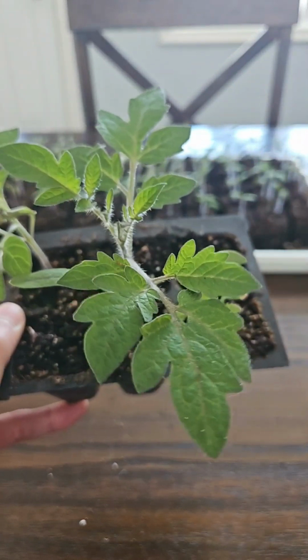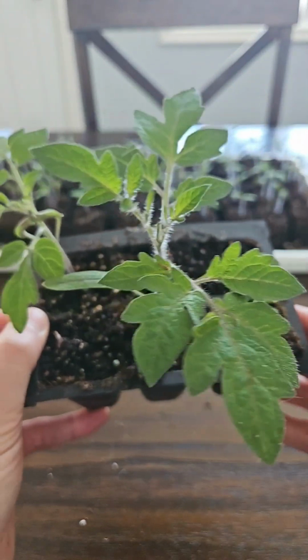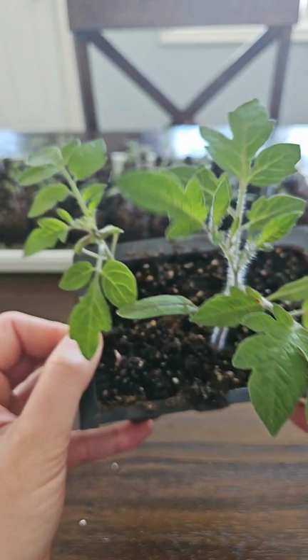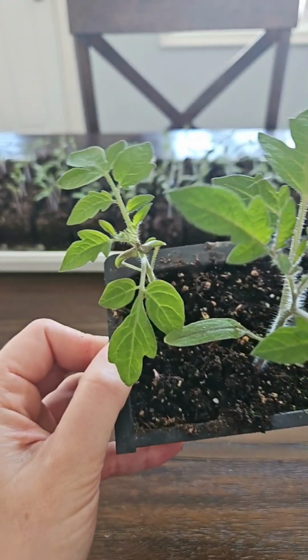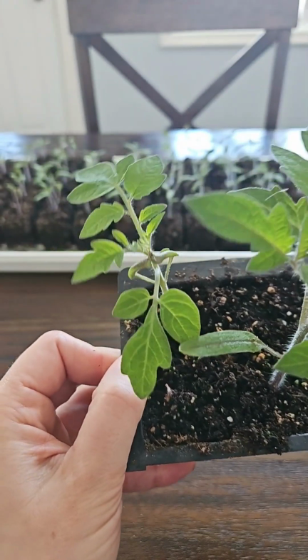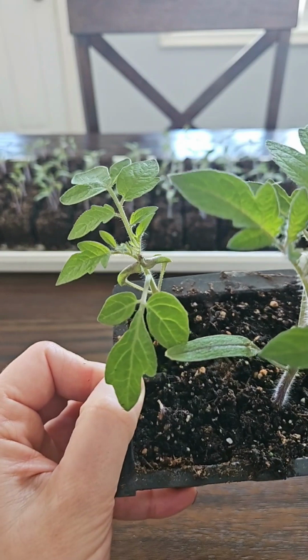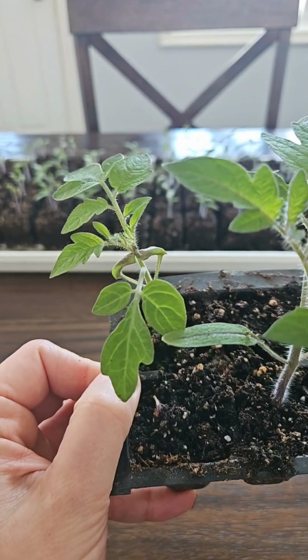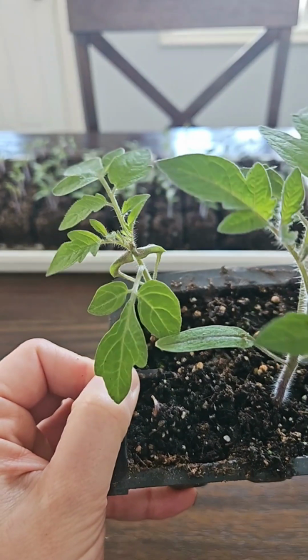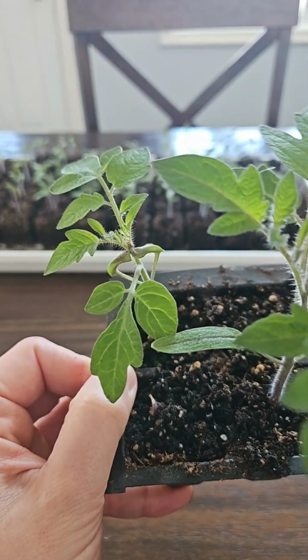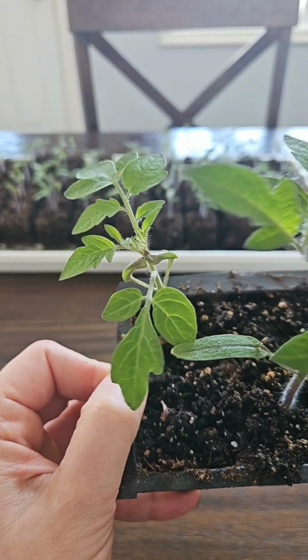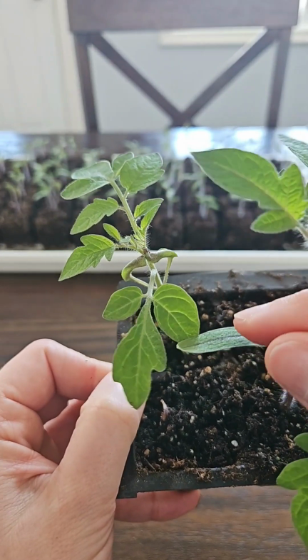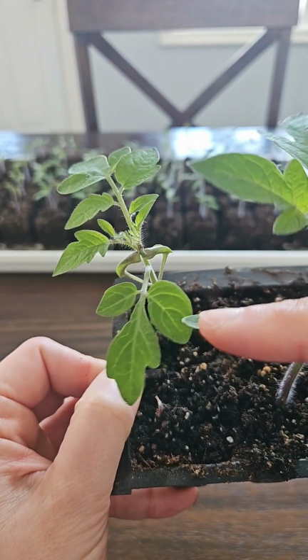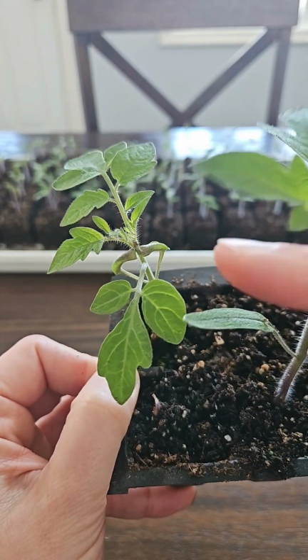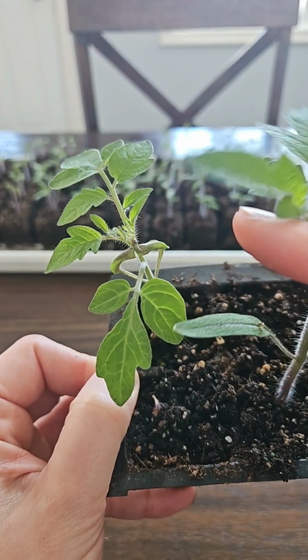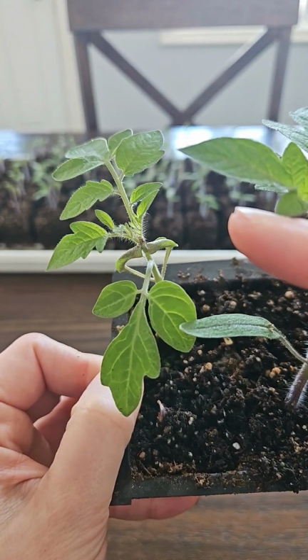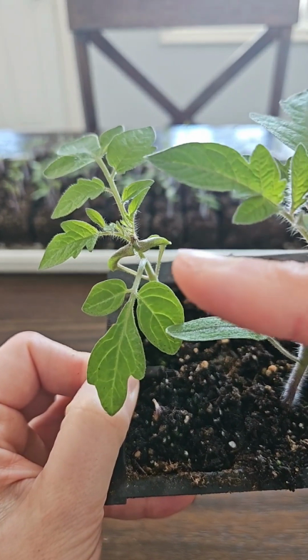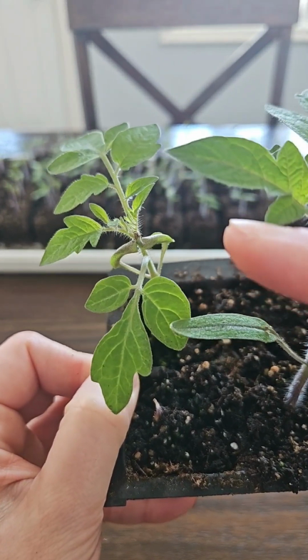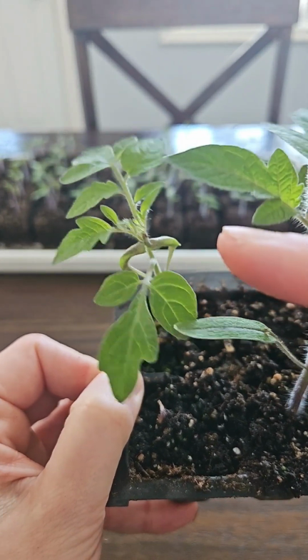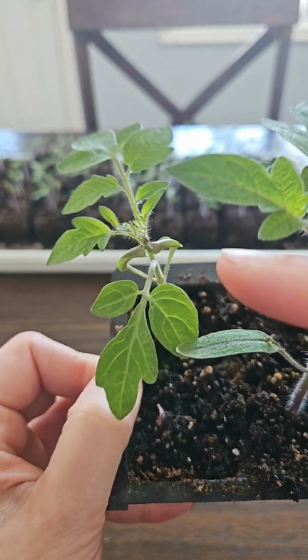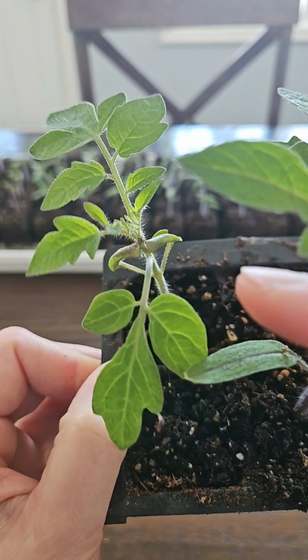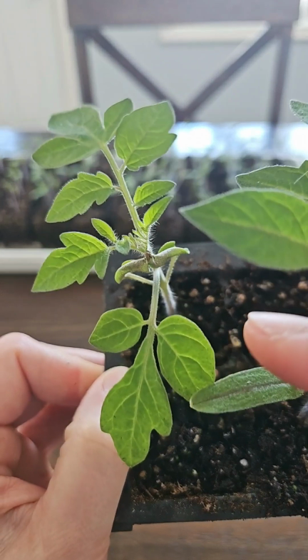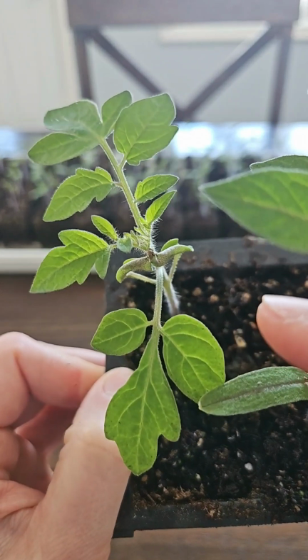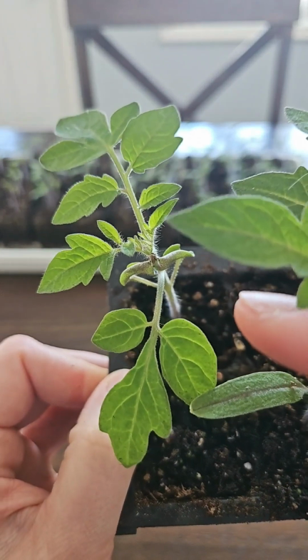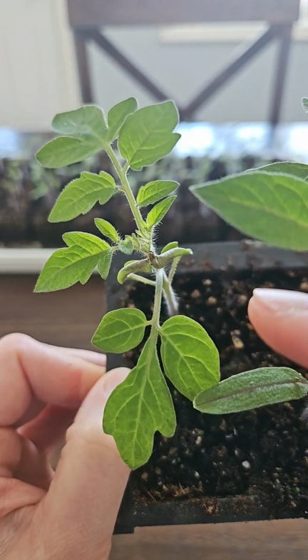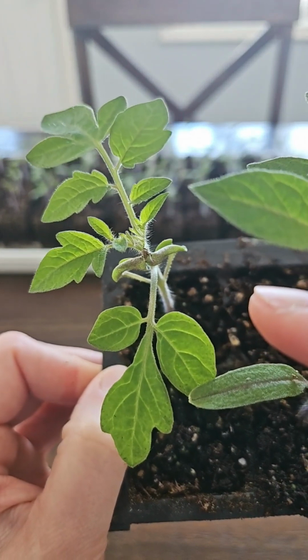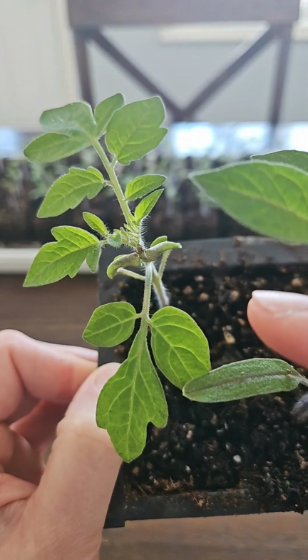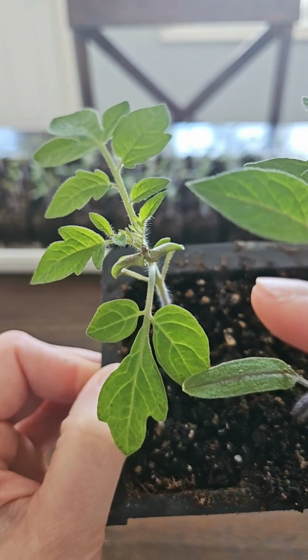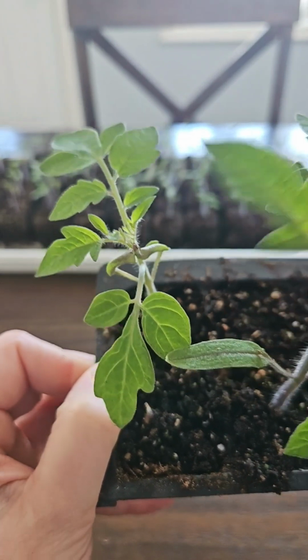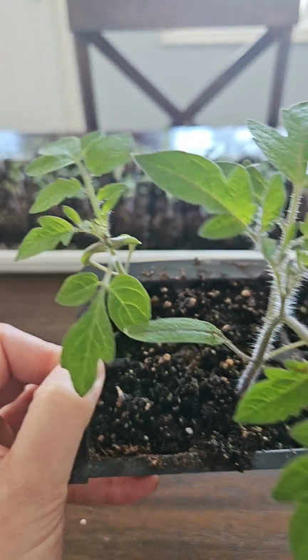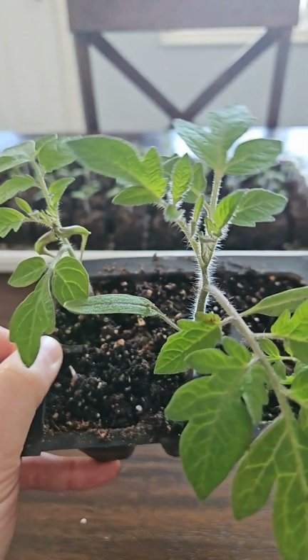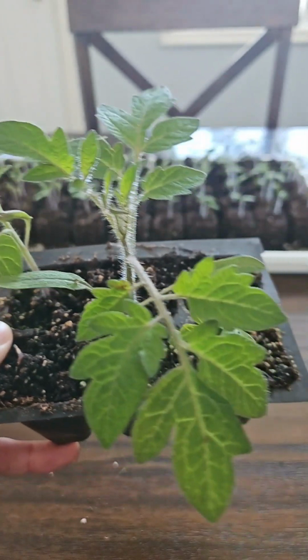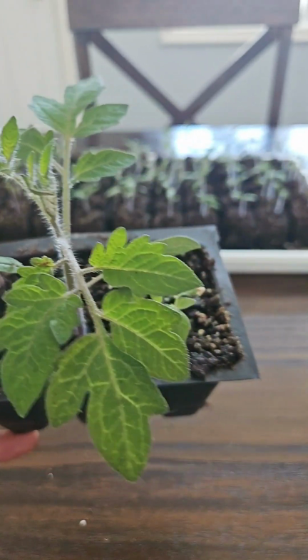Something you might notice, like with this seedling, is the cotyledons actually ended up getting stuck together because the seed coat is holding them together. That's totally fine — I wouldn't pull that off.